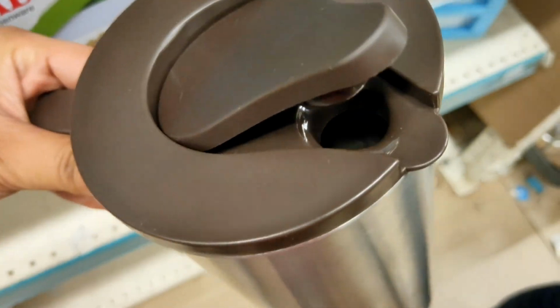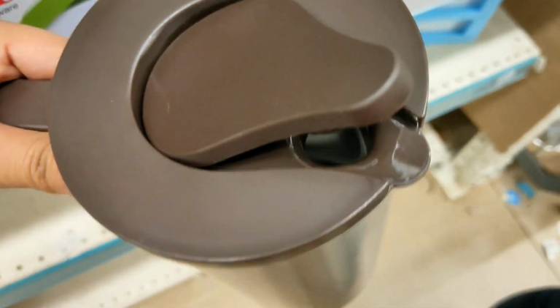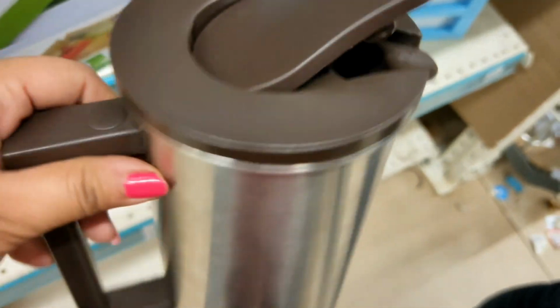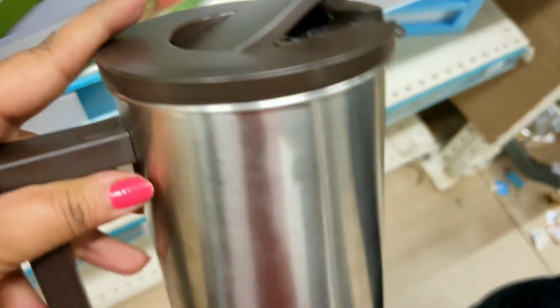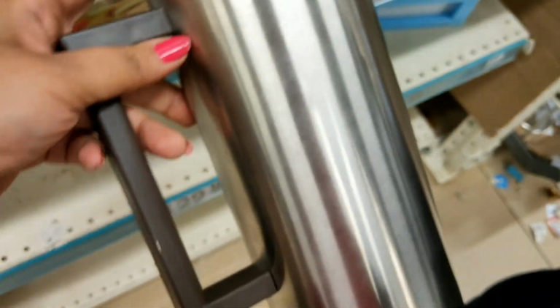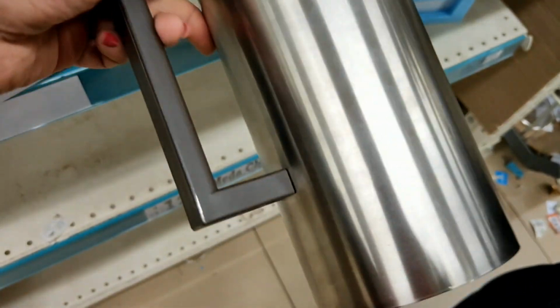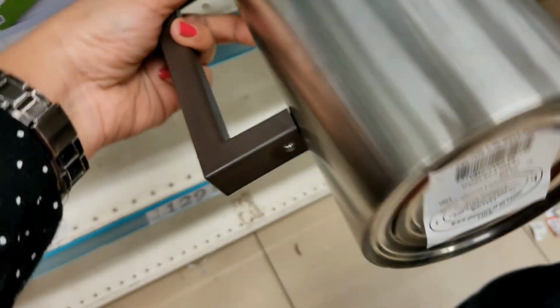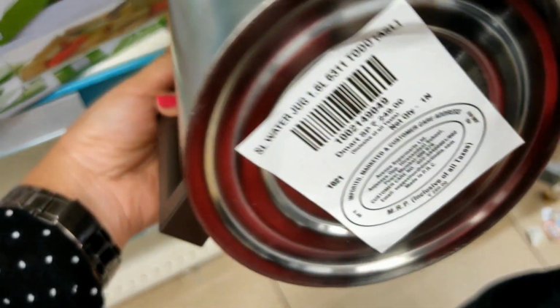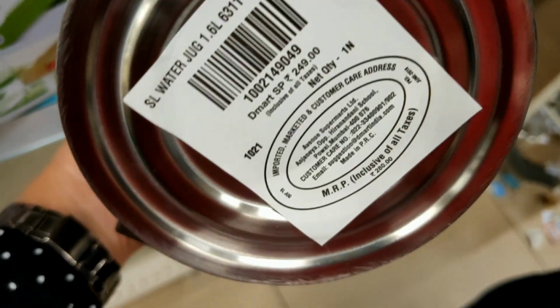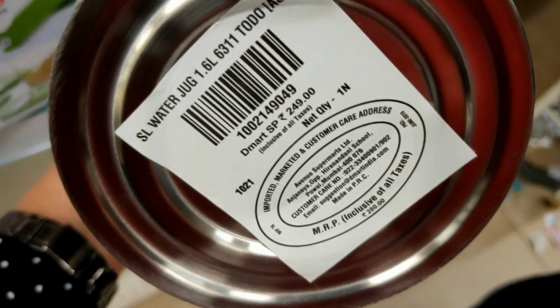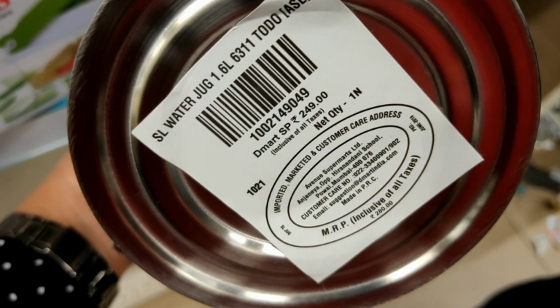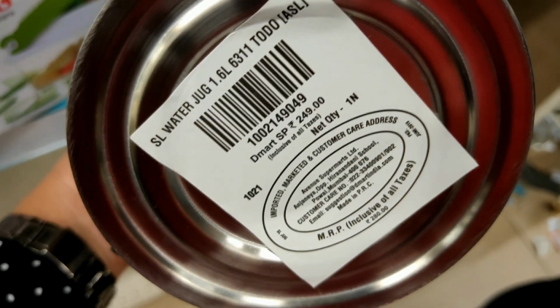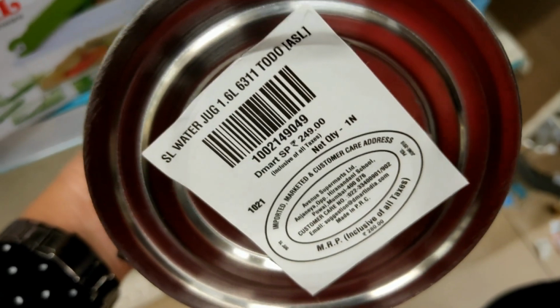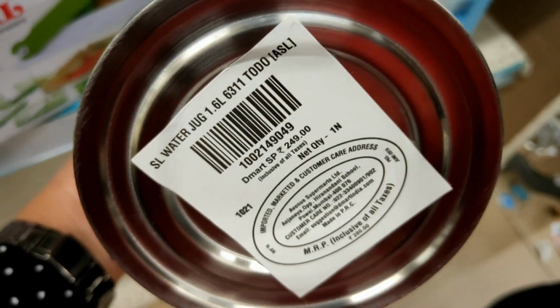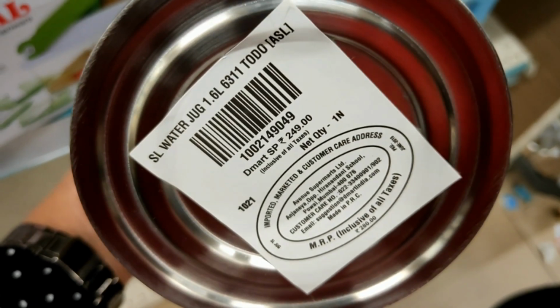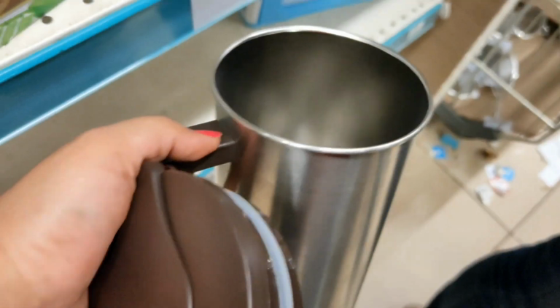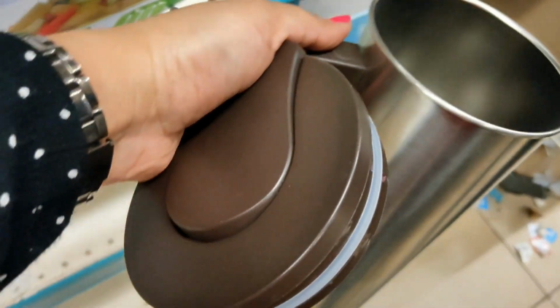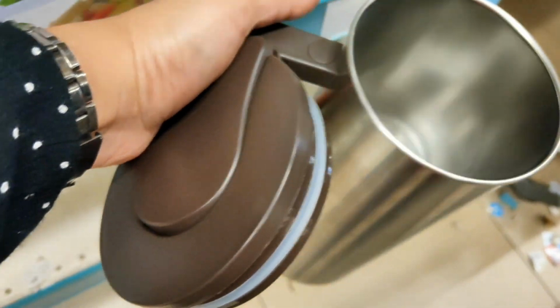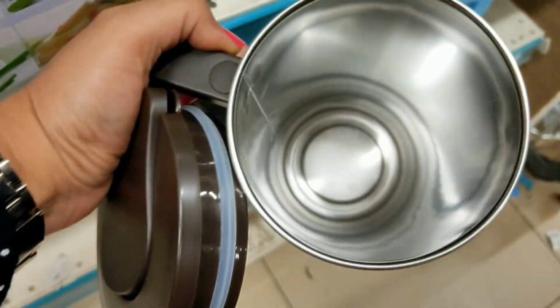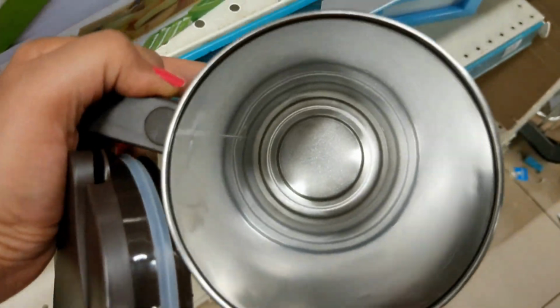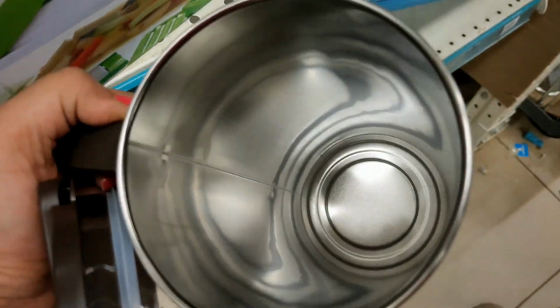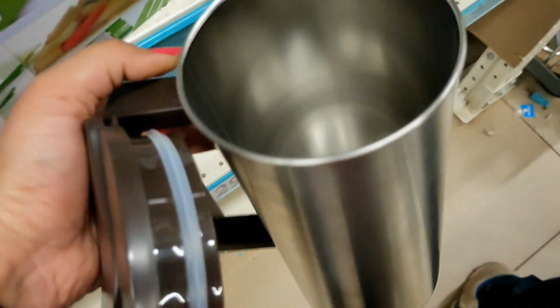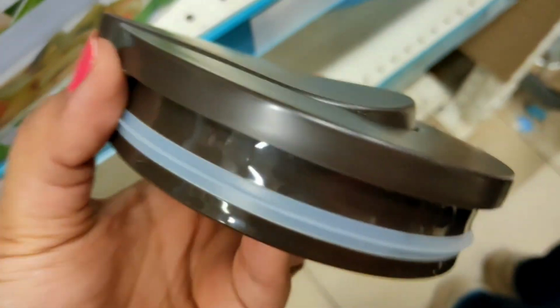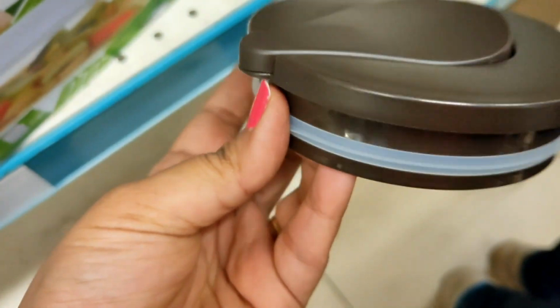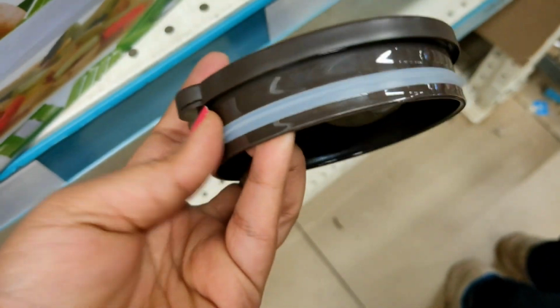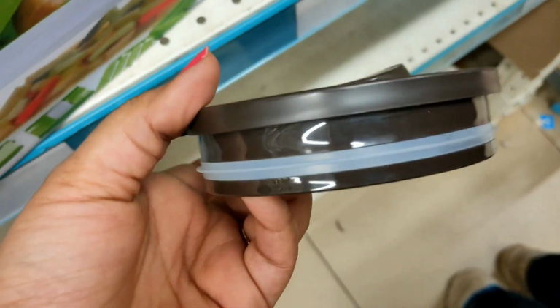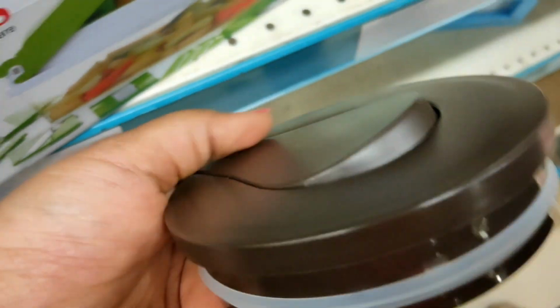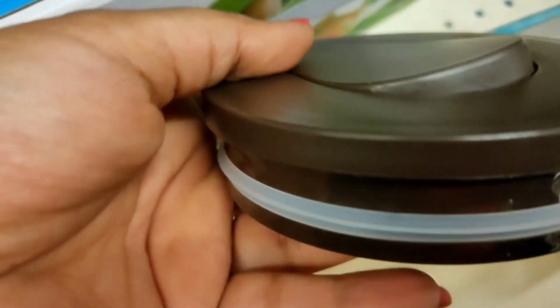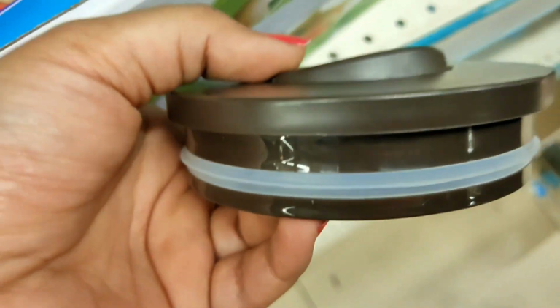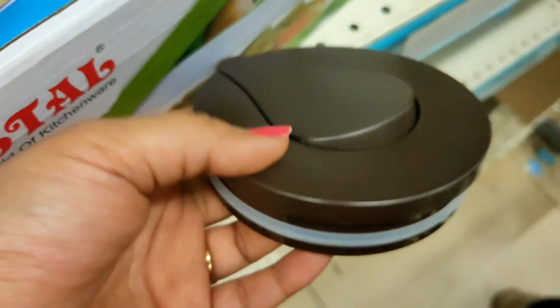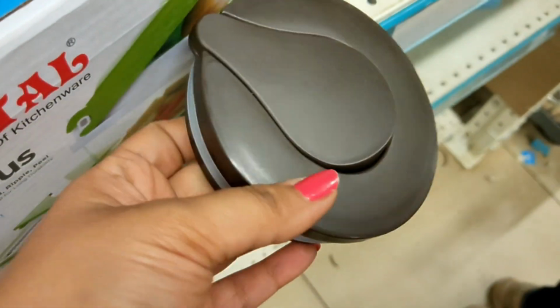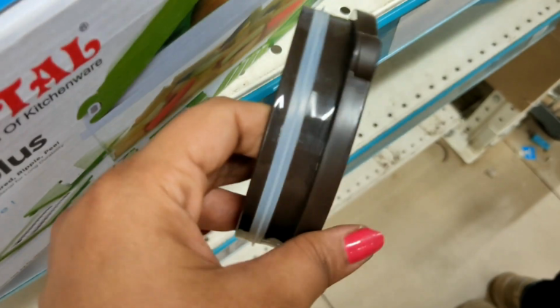Next is a steel jug with a plastic lid and plastic handle, priced at Rs. 249 with MRP of Rs. 1.6 liters capacity. It is airtight with an airtight lid.